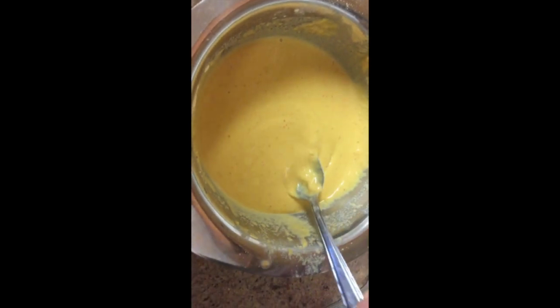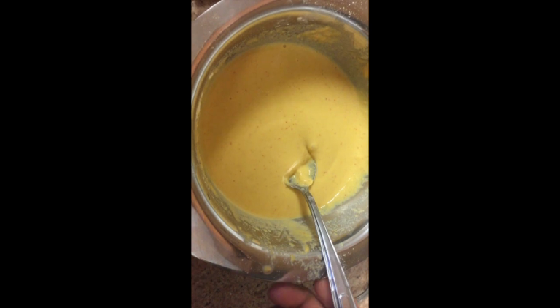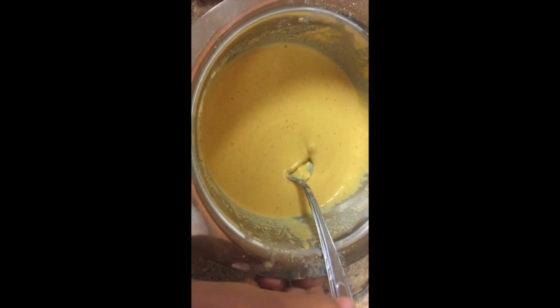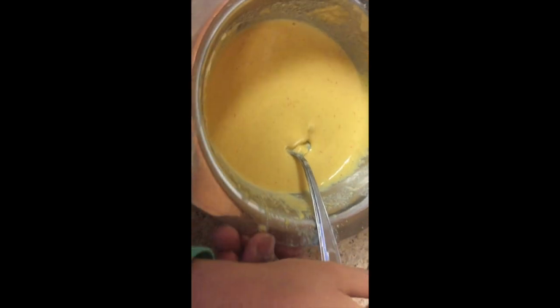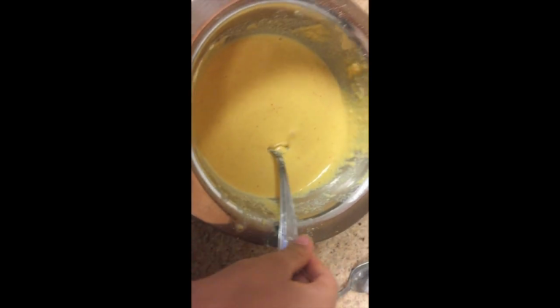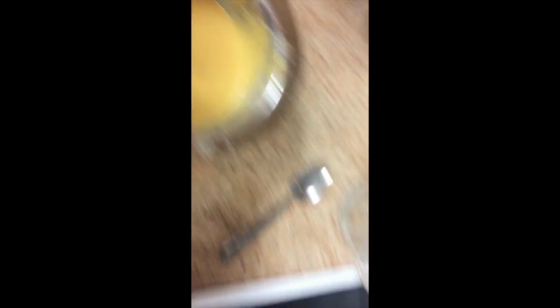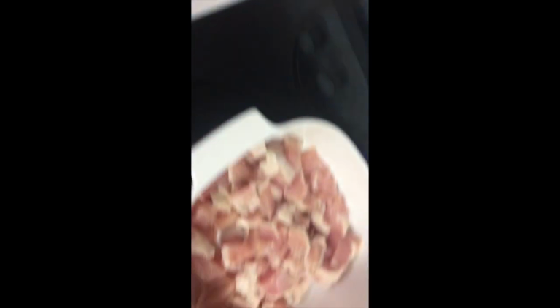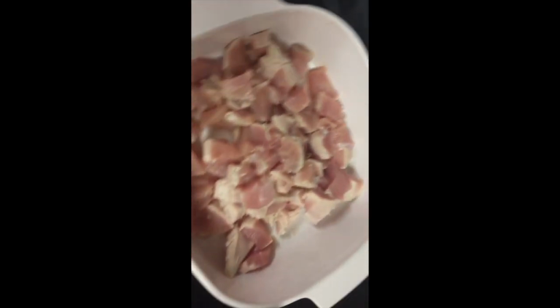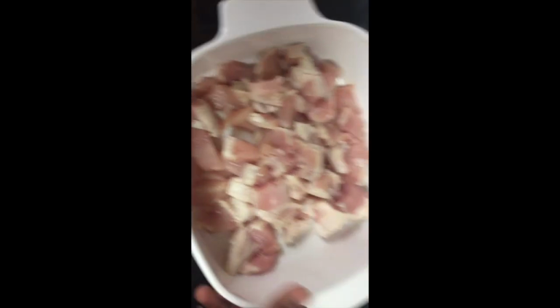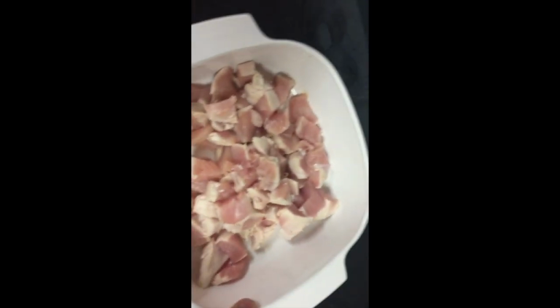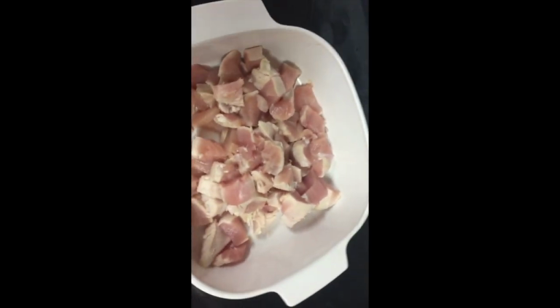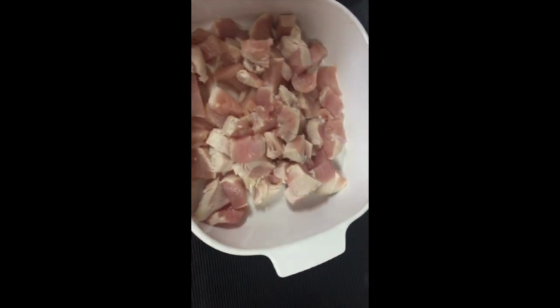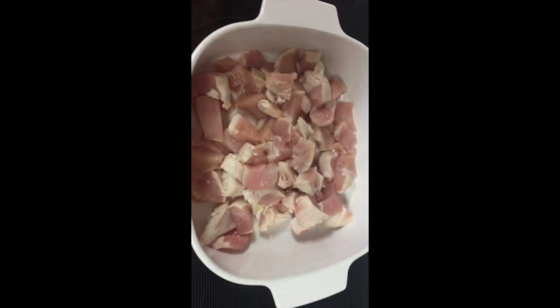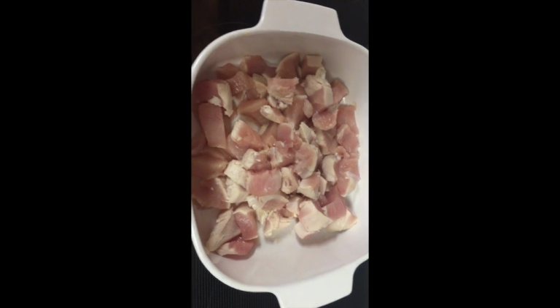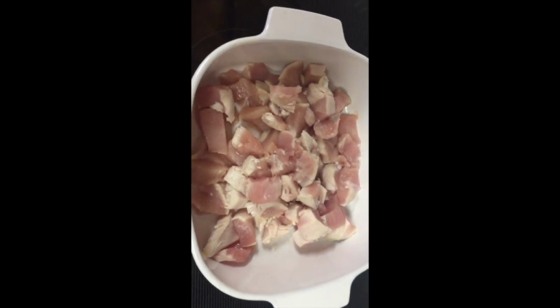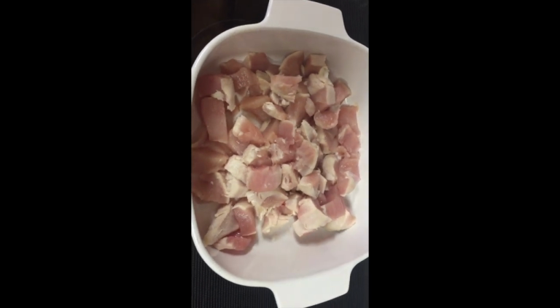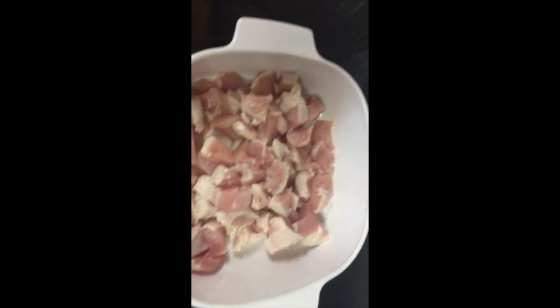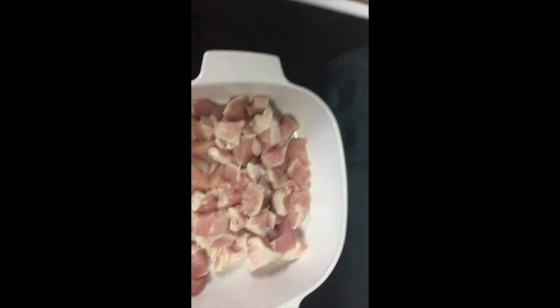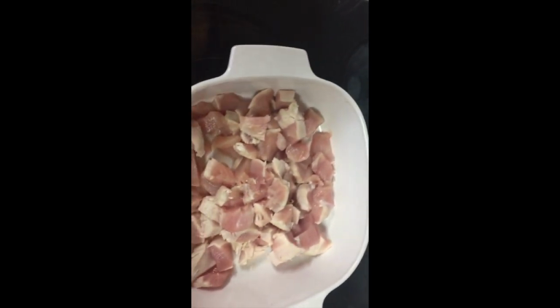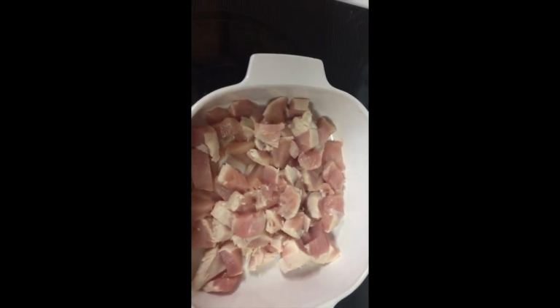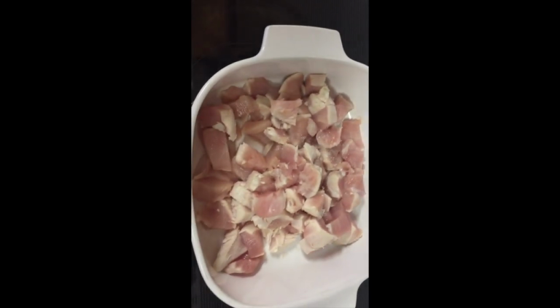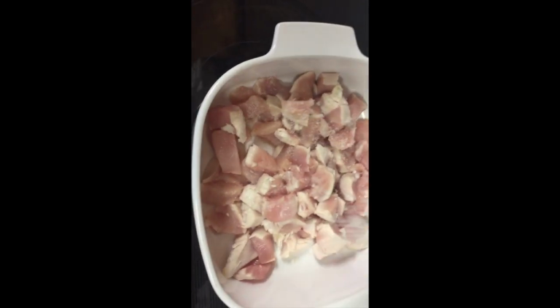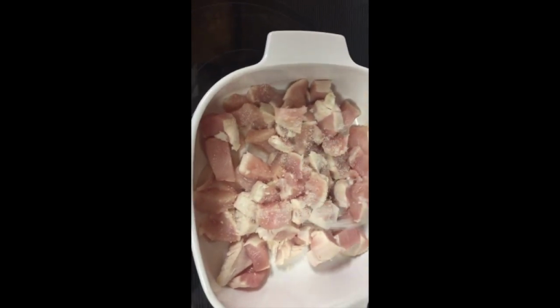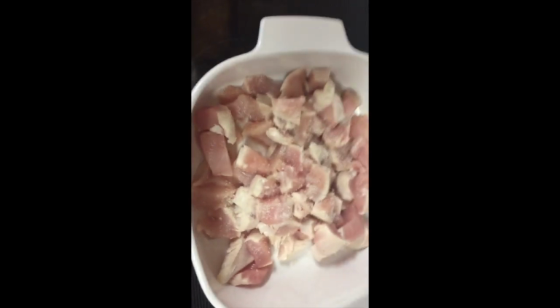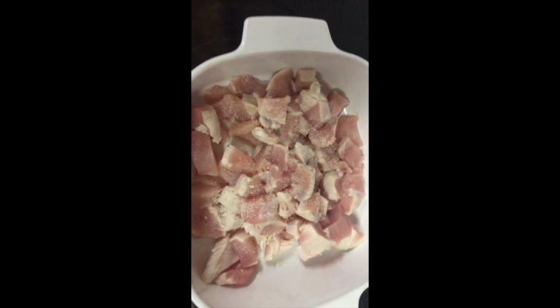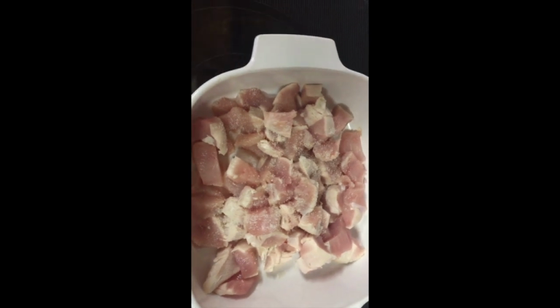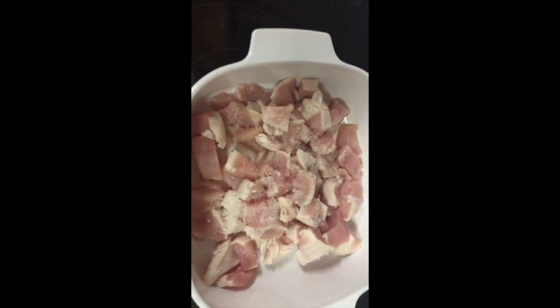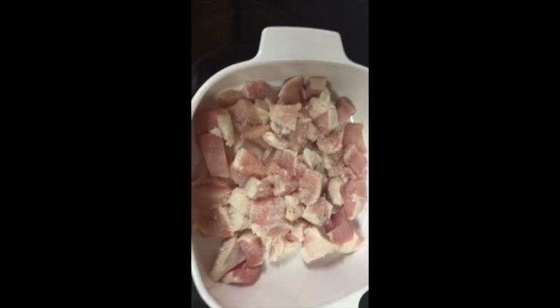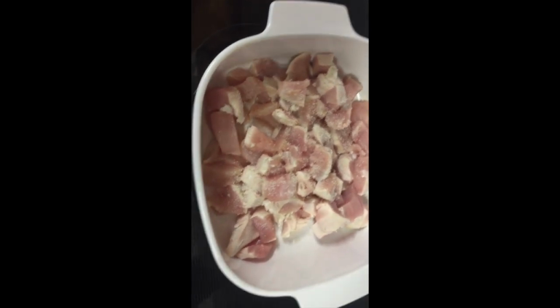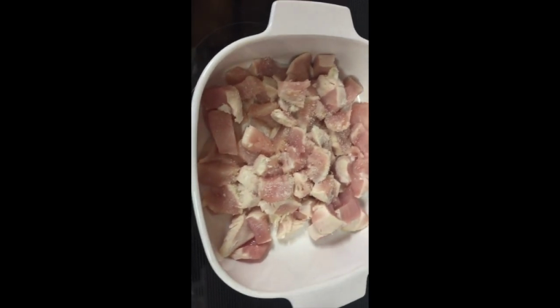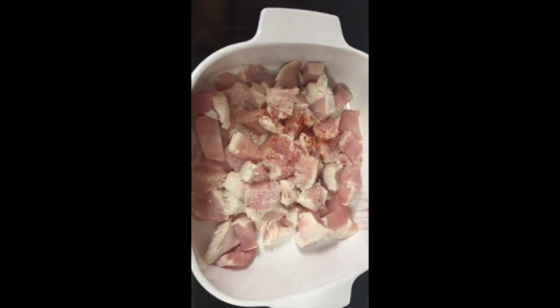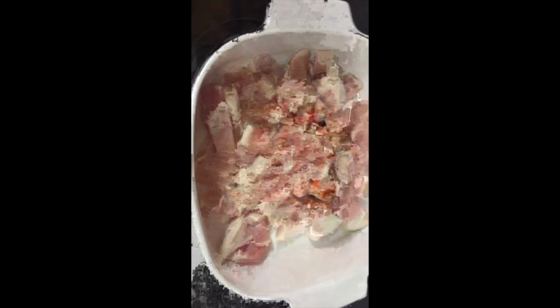I'm gonna marinate the chicken by adding half a teaspoon of salt and one quarter teaspoon of chili powder.